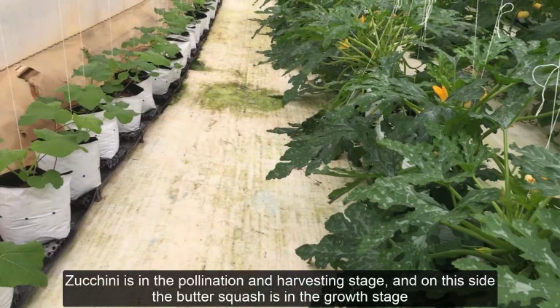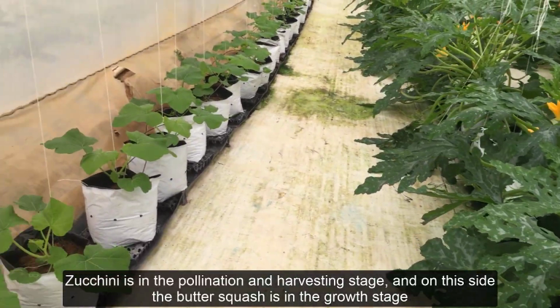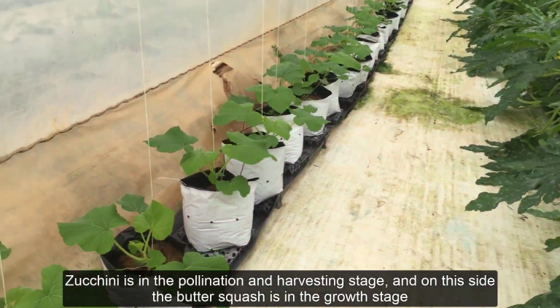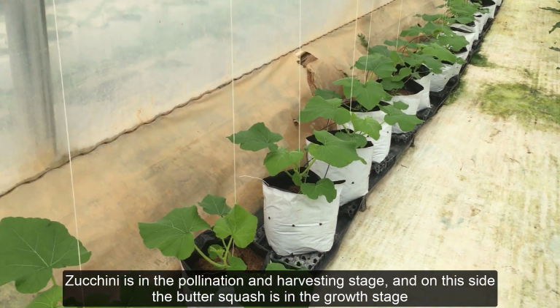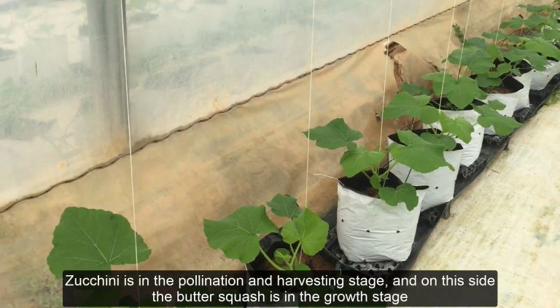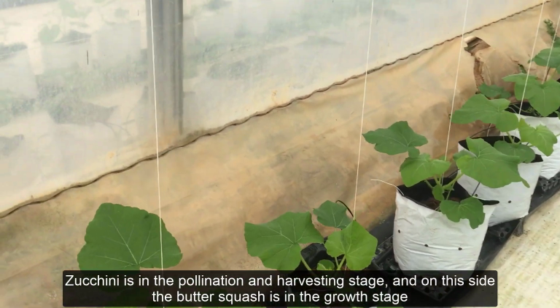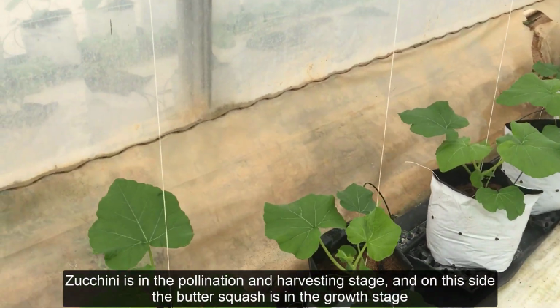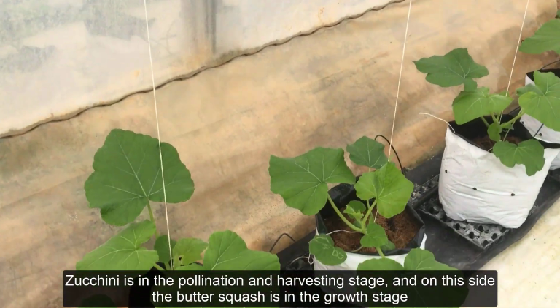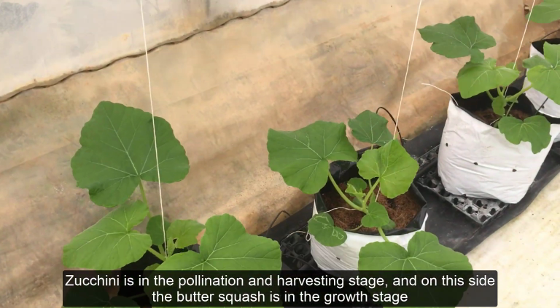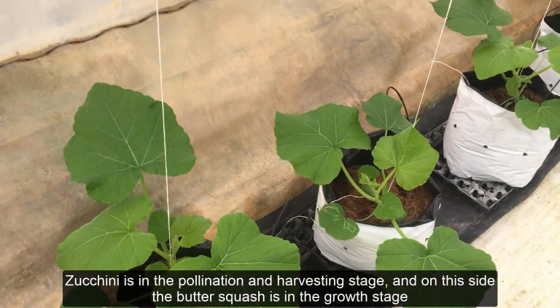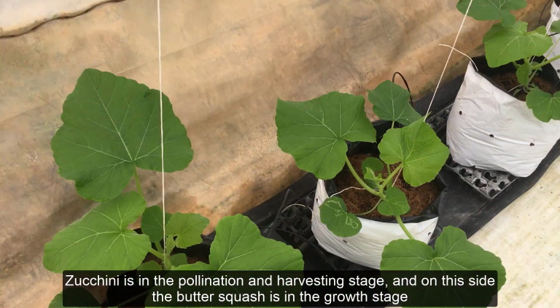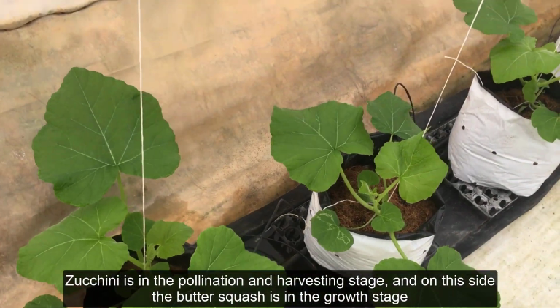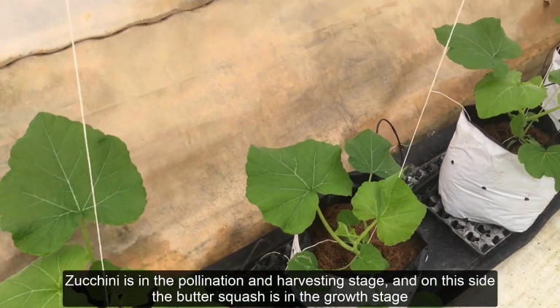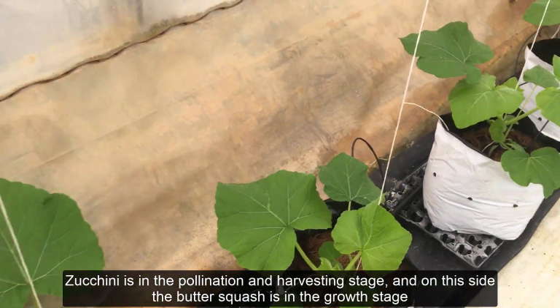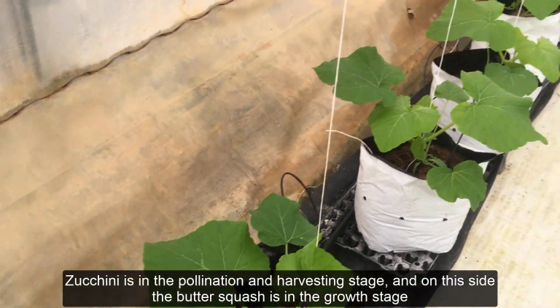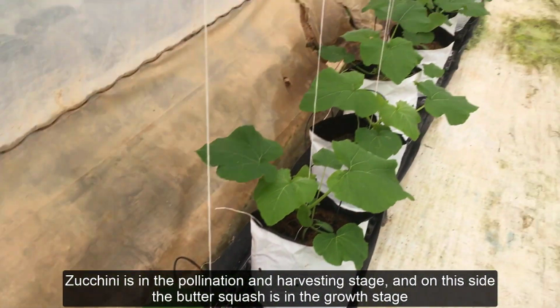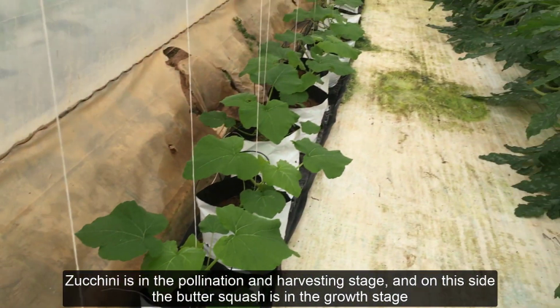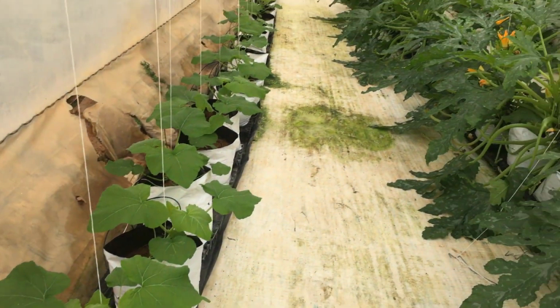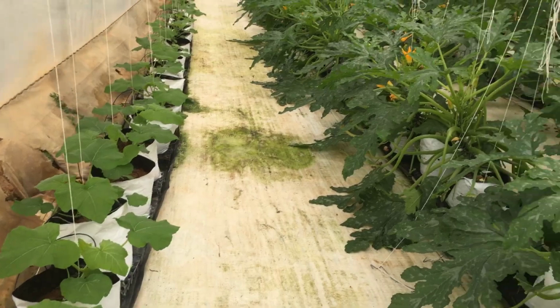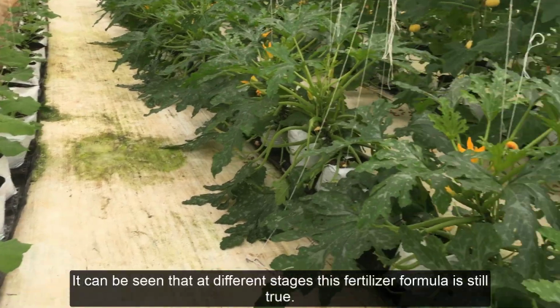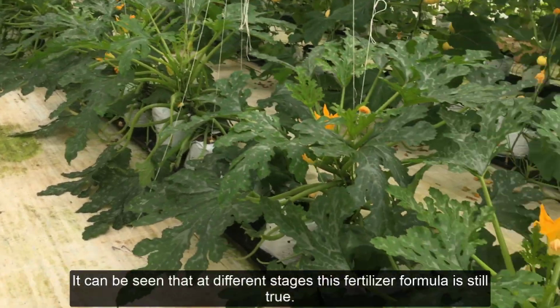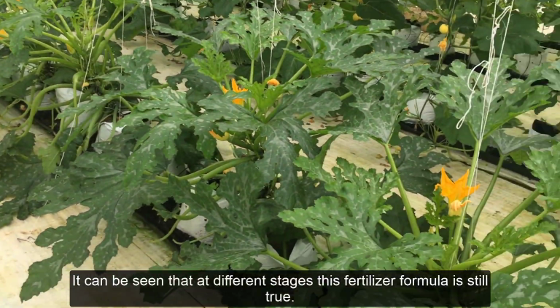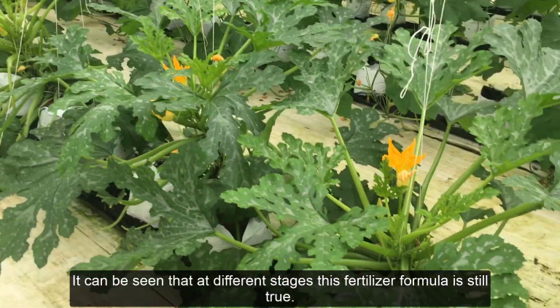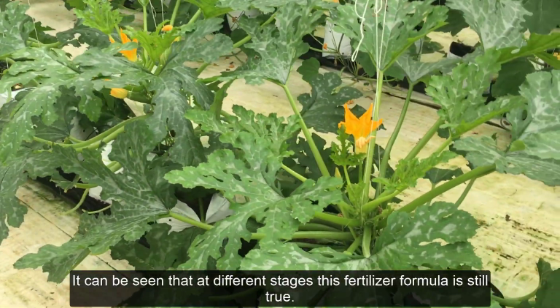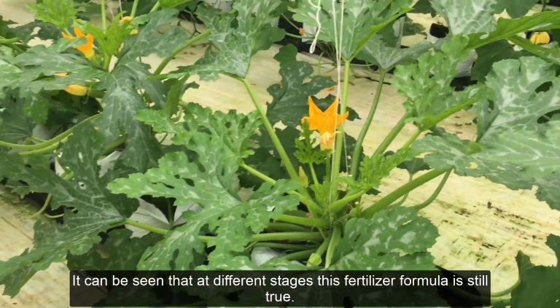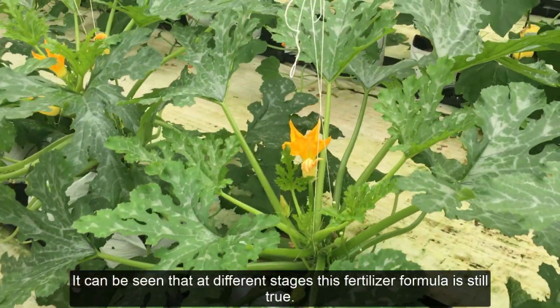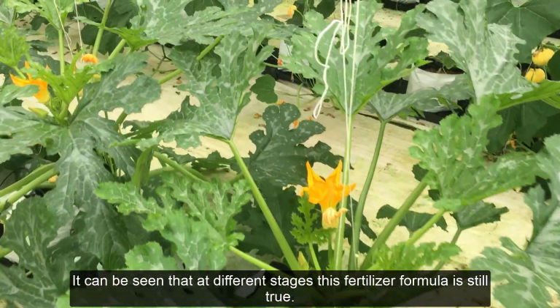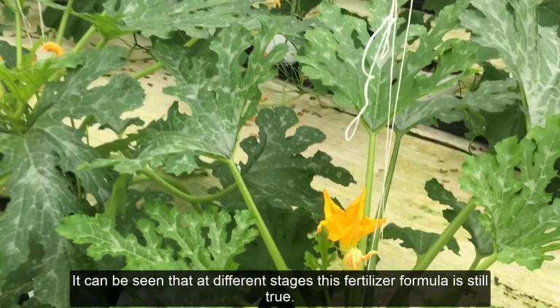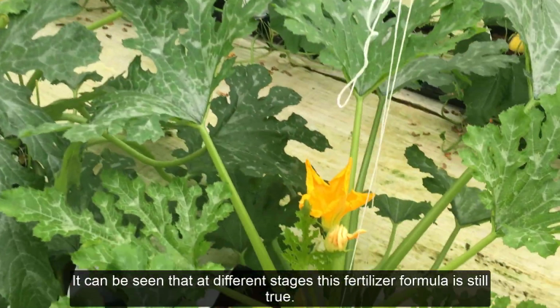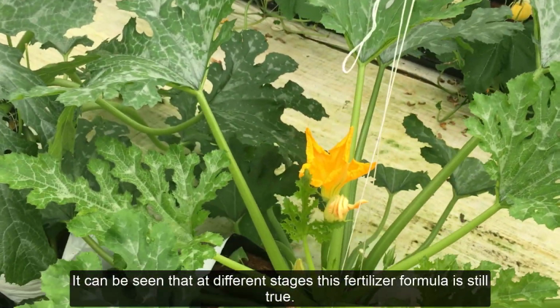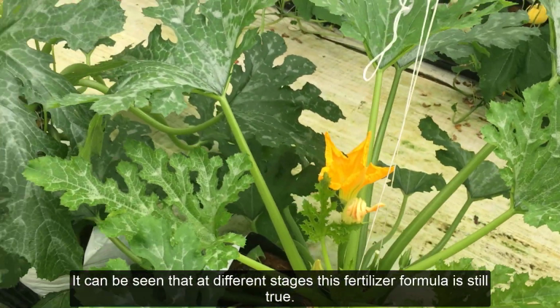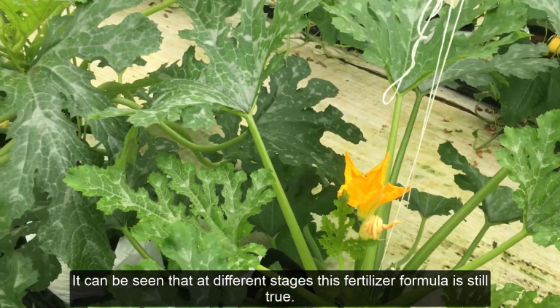Zucchini is in the pollination and harvesting stage, and on this side the butter squash is in the growth stage. It can be seen that at different stages, this fertilizer formula is still effective.